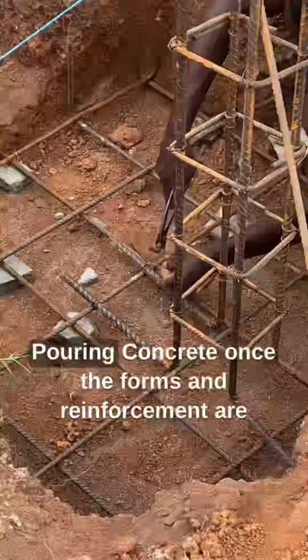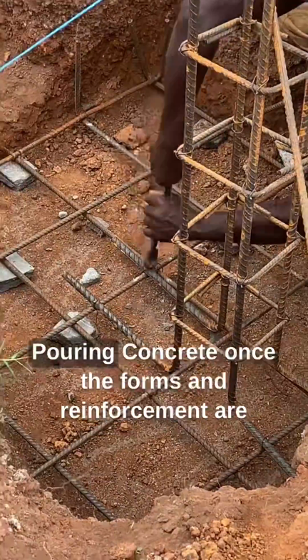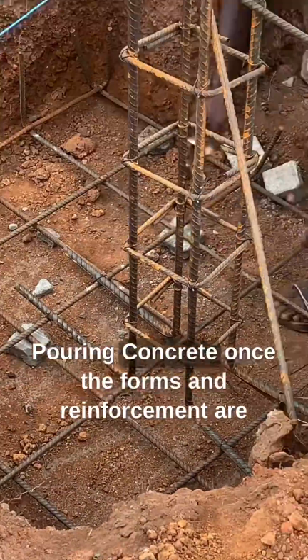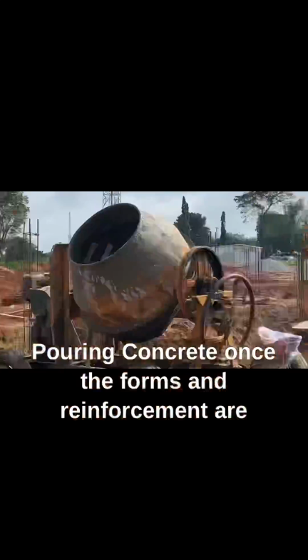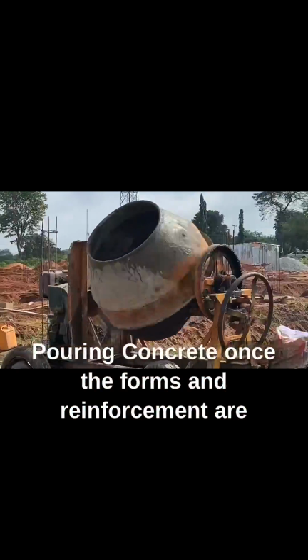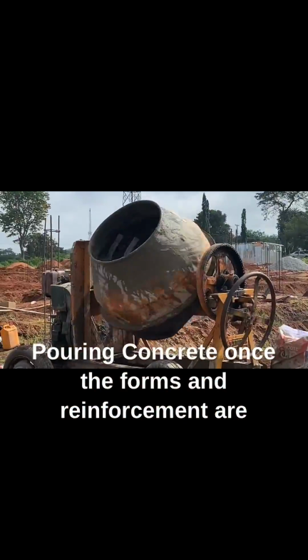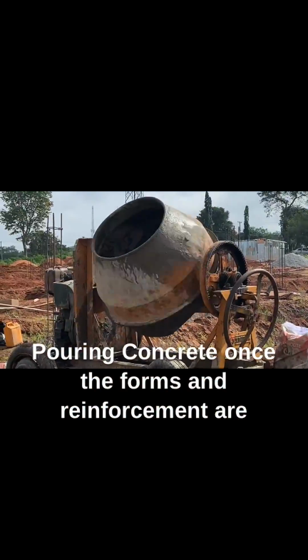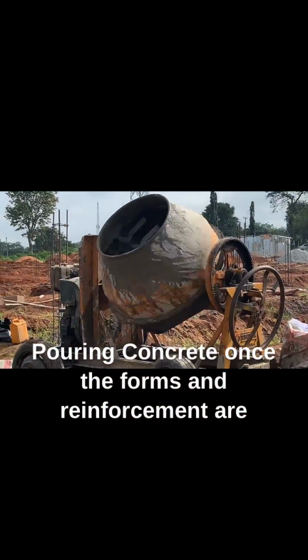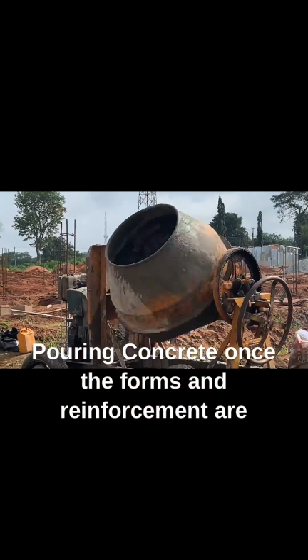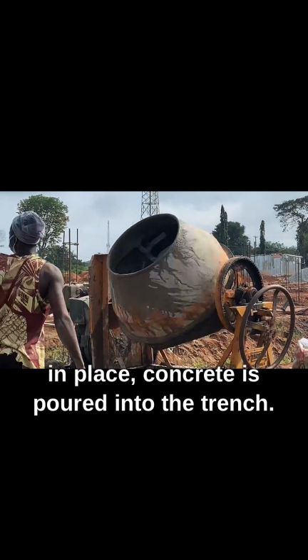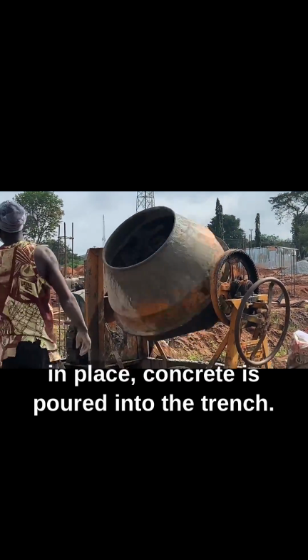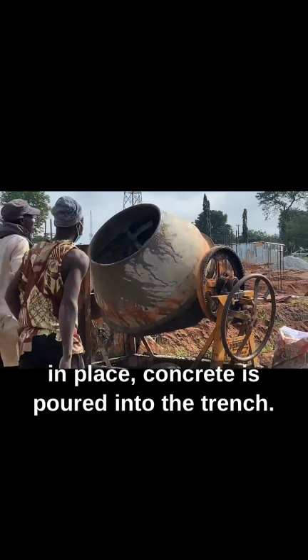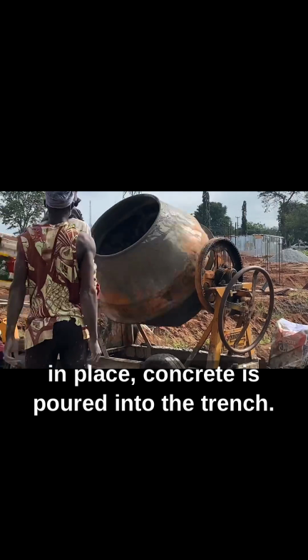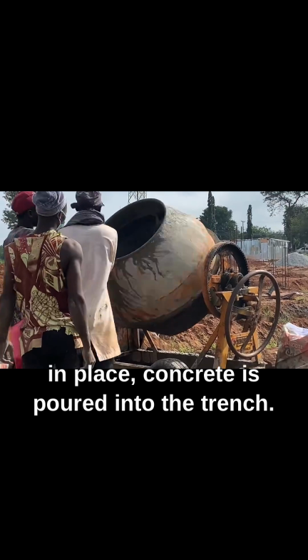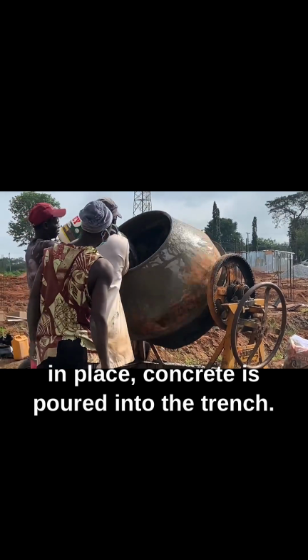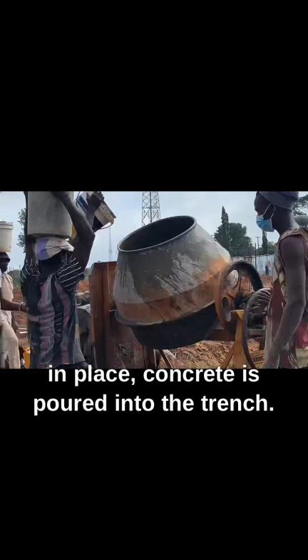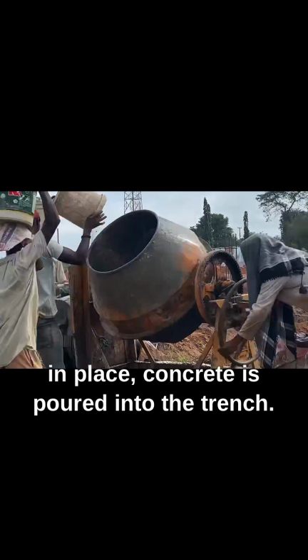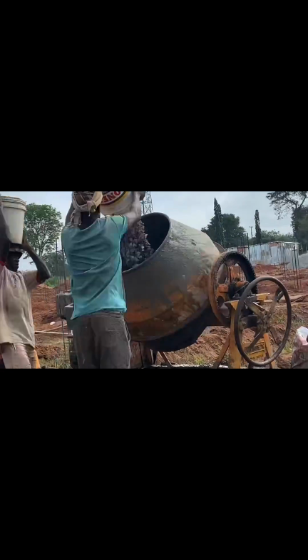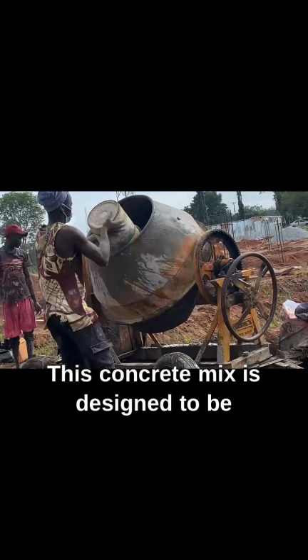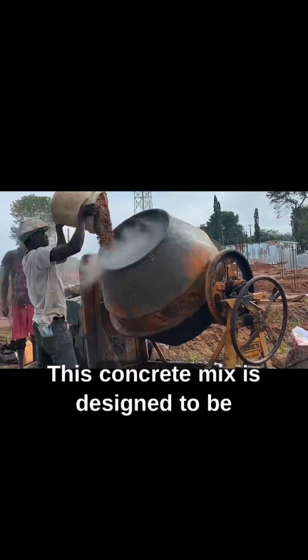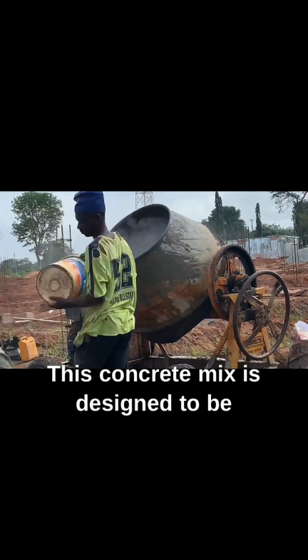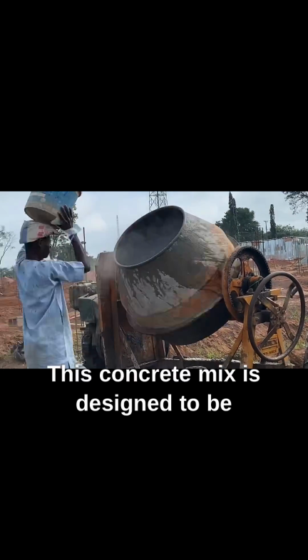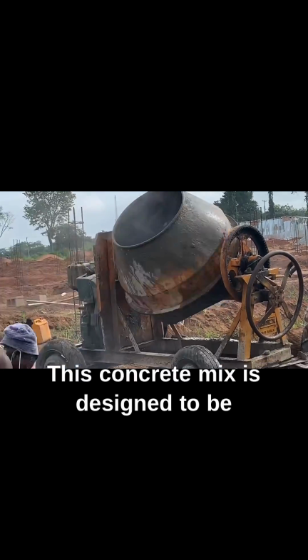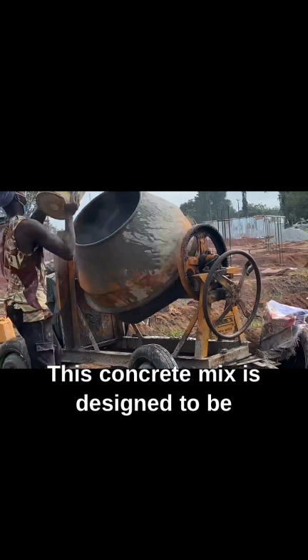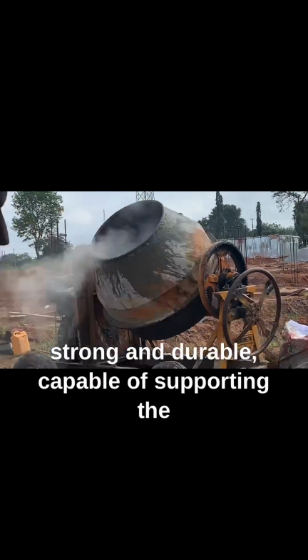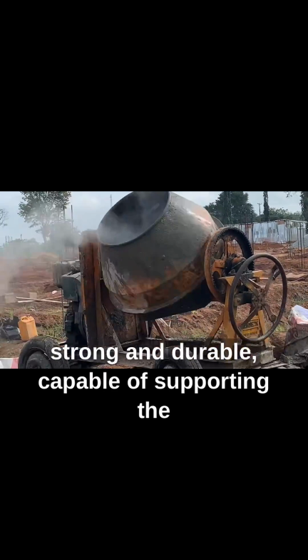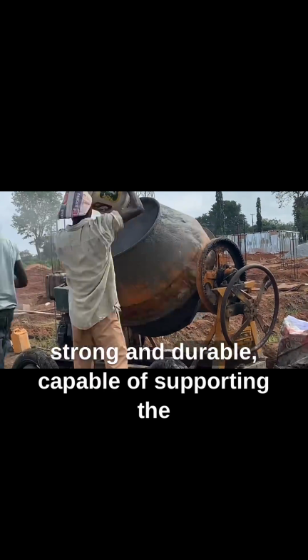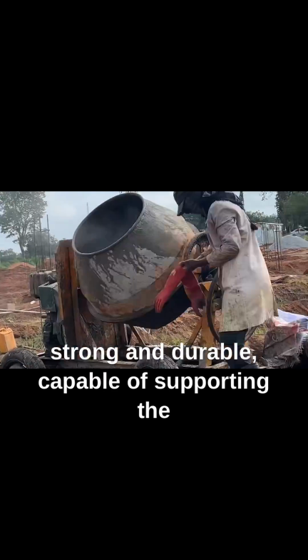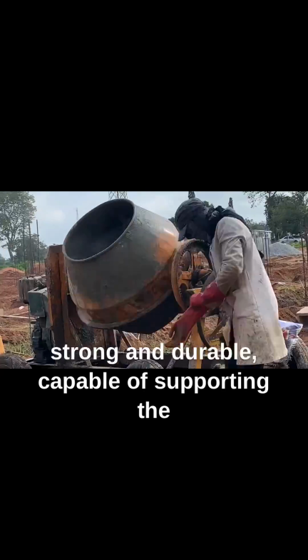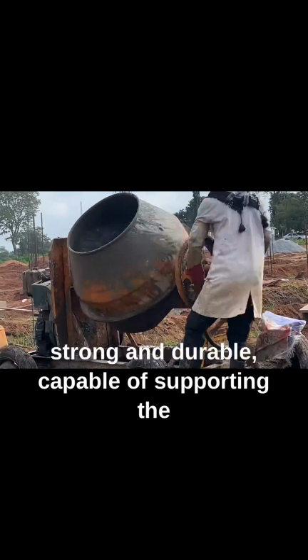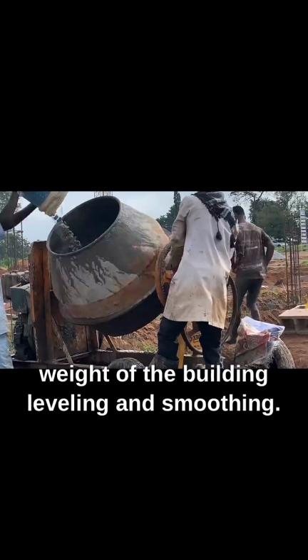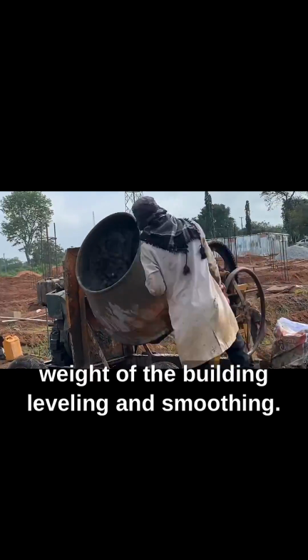Pouring concrete. Once the forms and reinforcement are in place, concrete is poured into the trench. This concrete mix is designed to be strong and durable, capable of supporting the weight of the building.